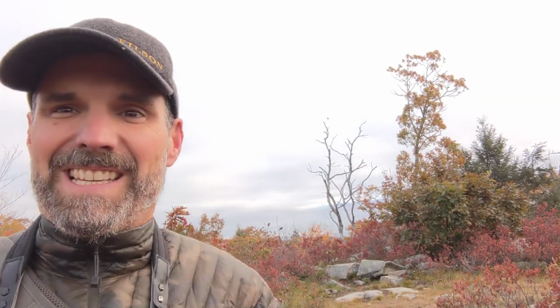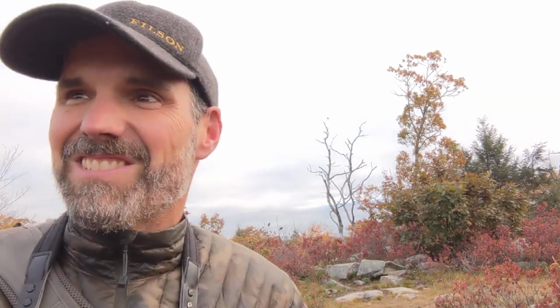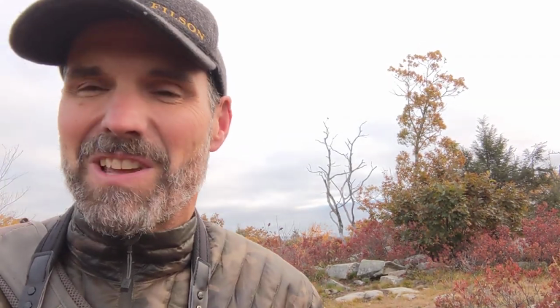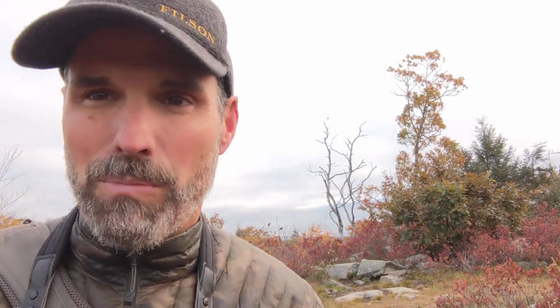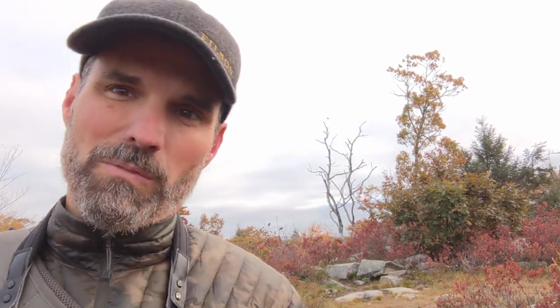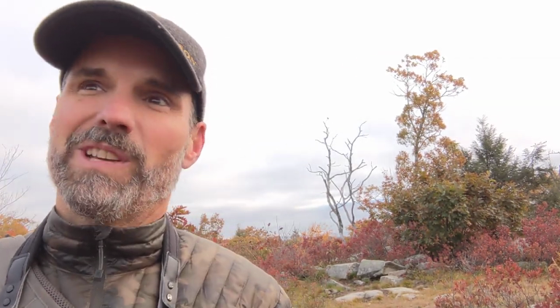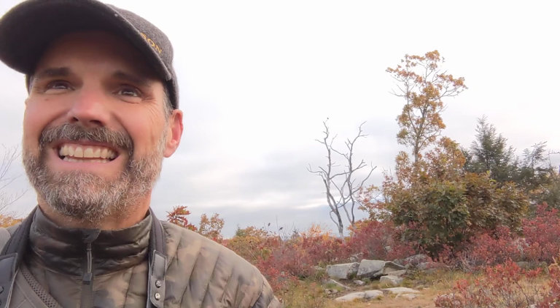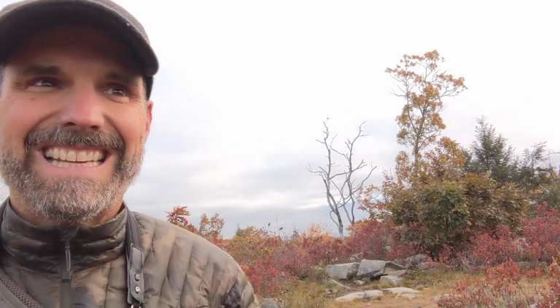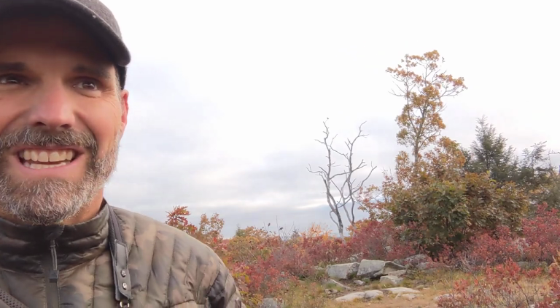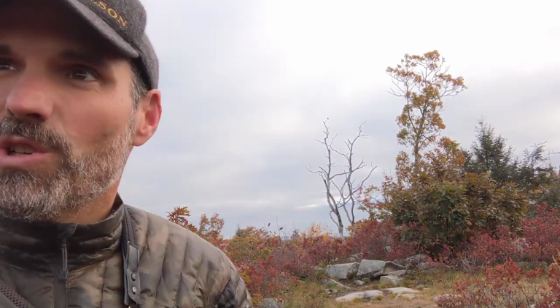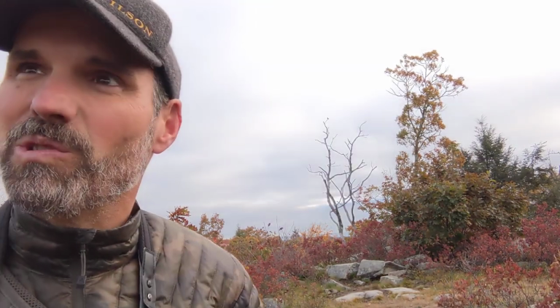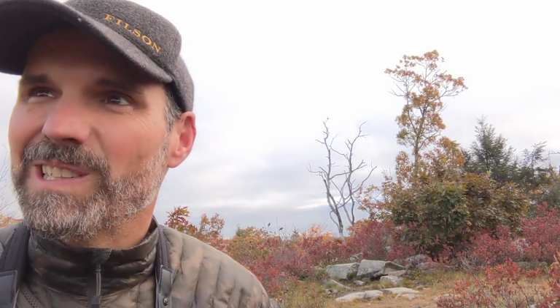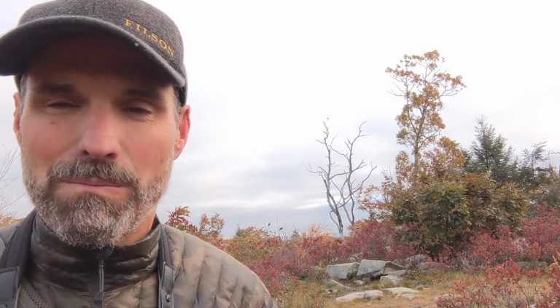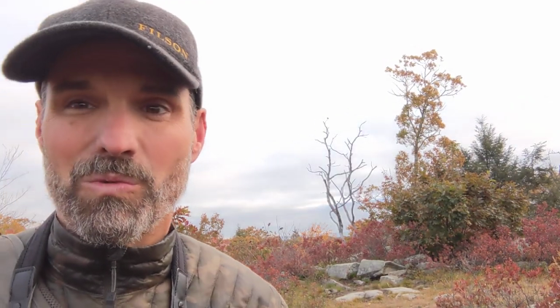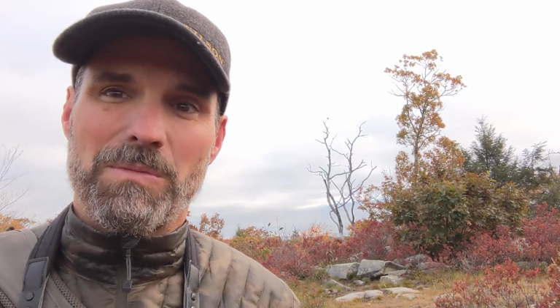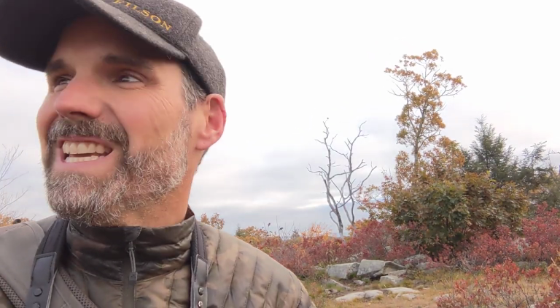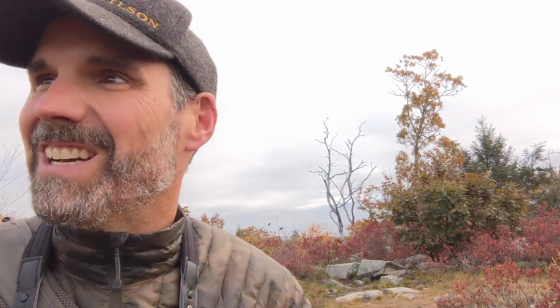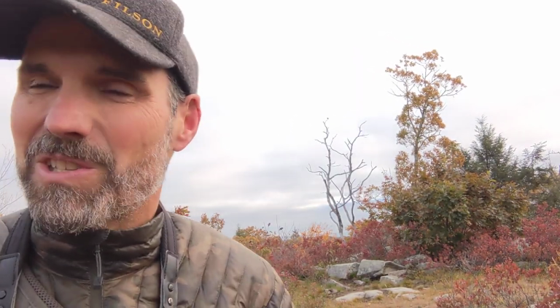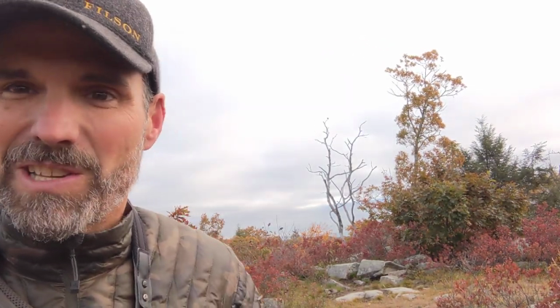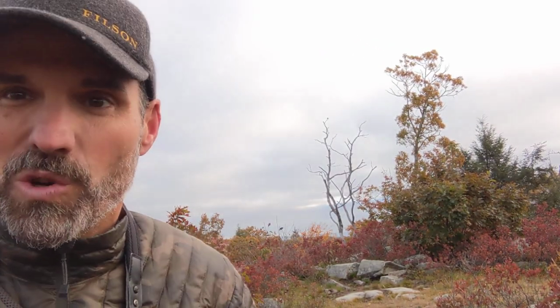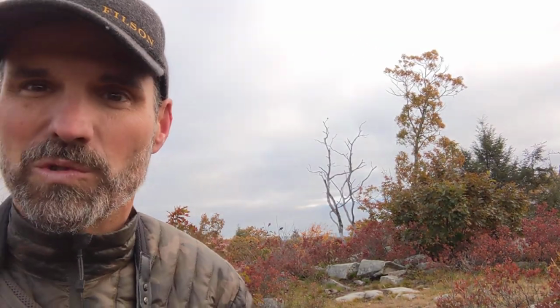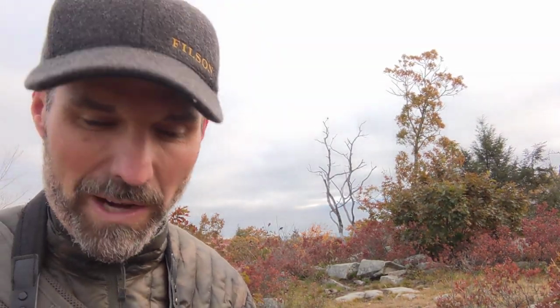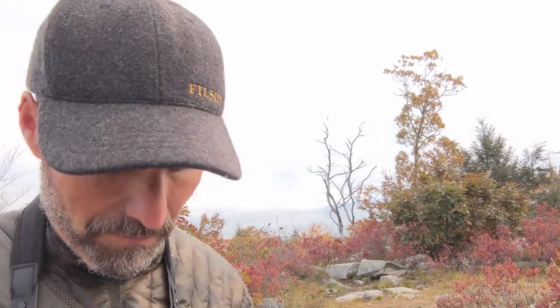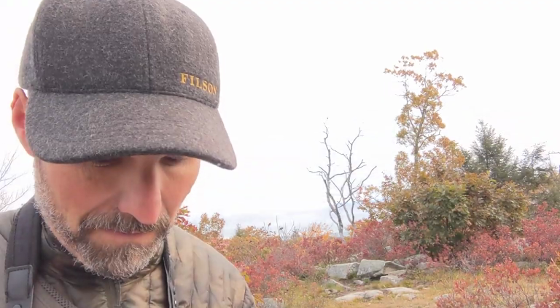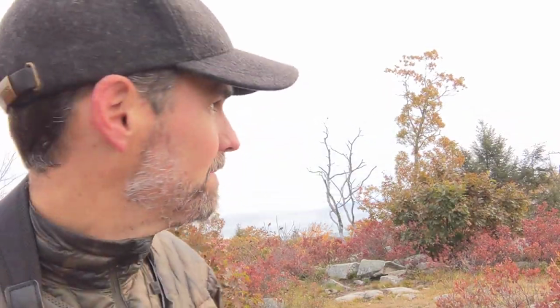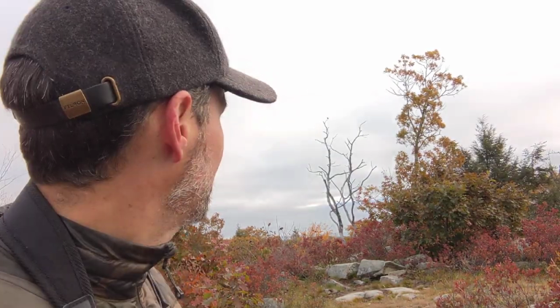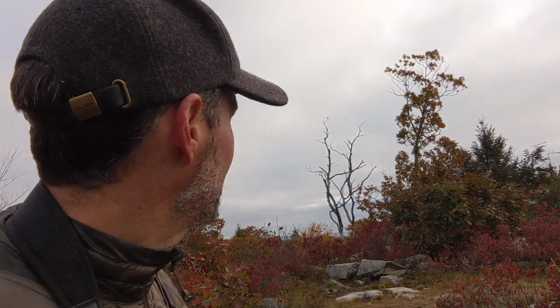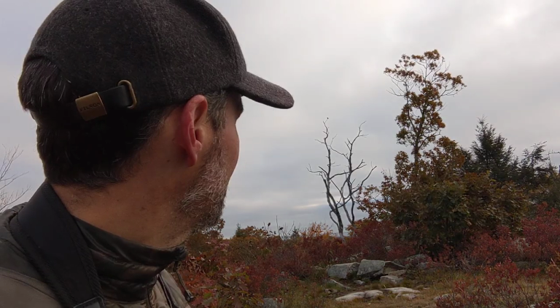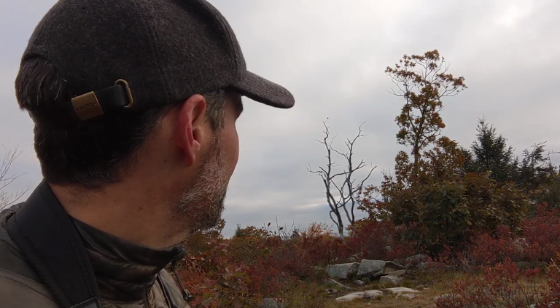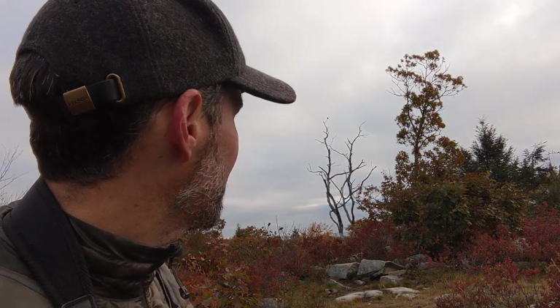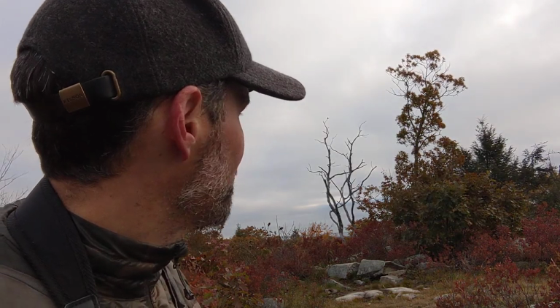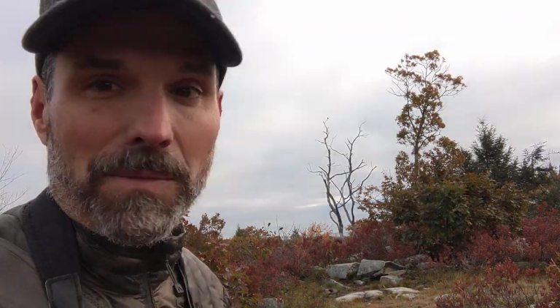This is the Butcher Bird, Lanius excubitor, the Butcher Watchman, also known as the Northern Shrike. Oh, just got excited about something.